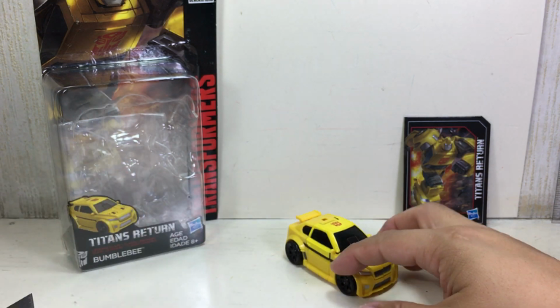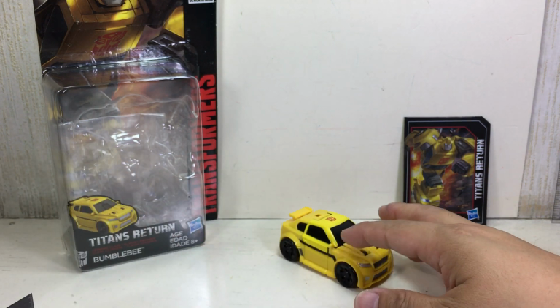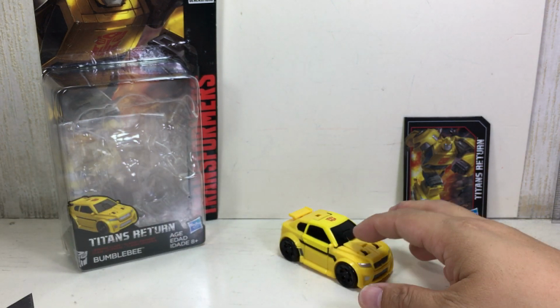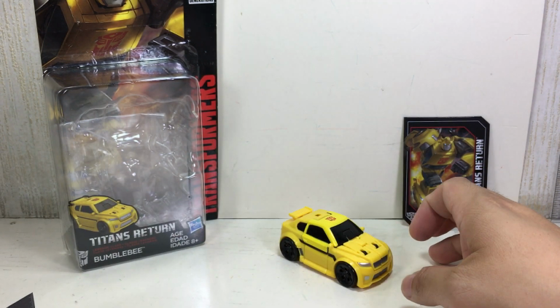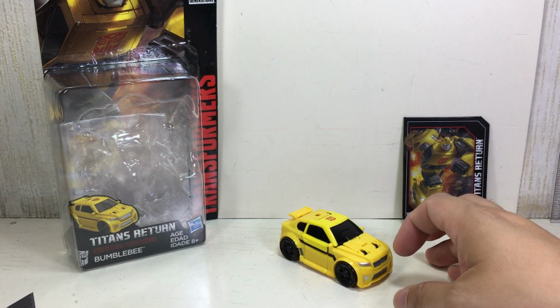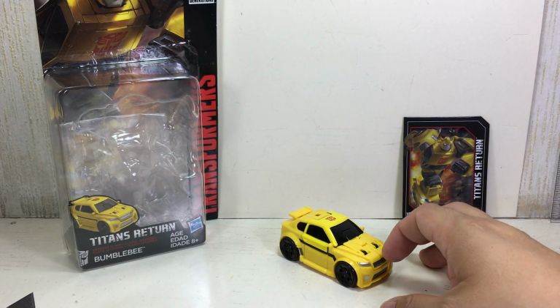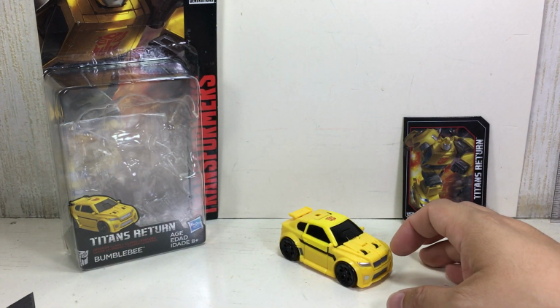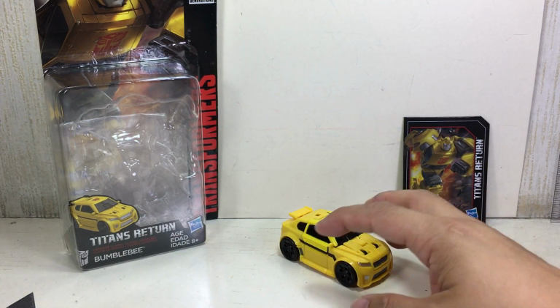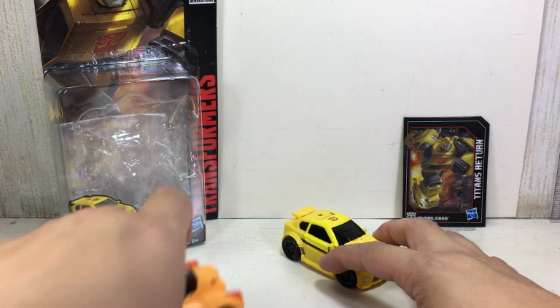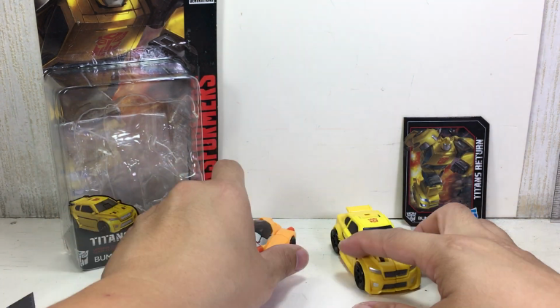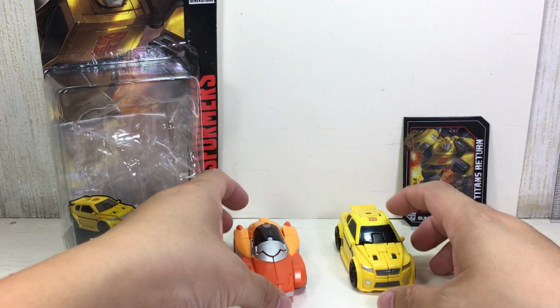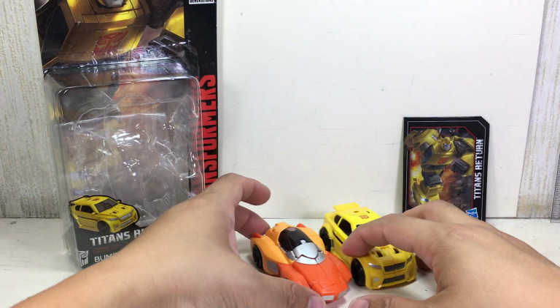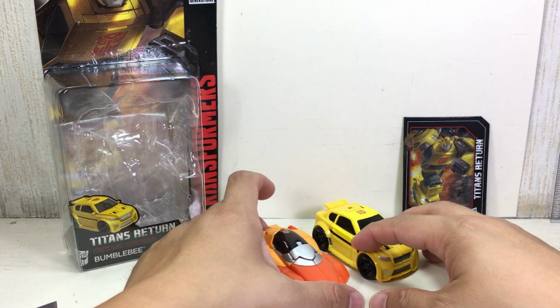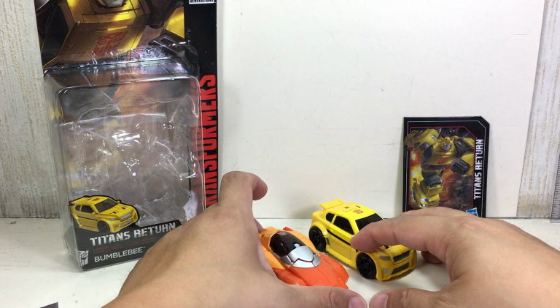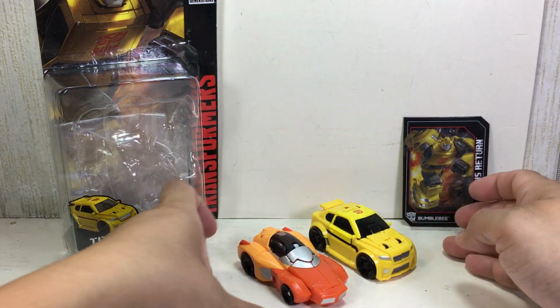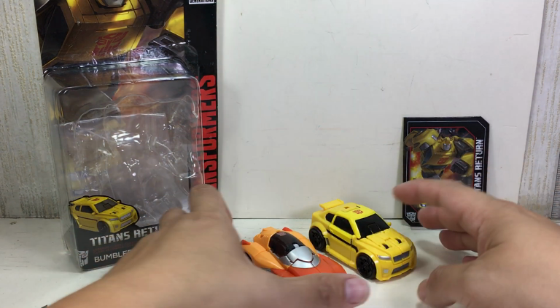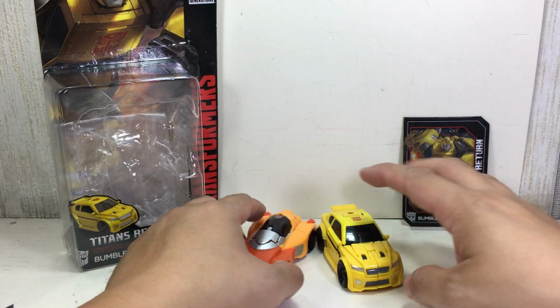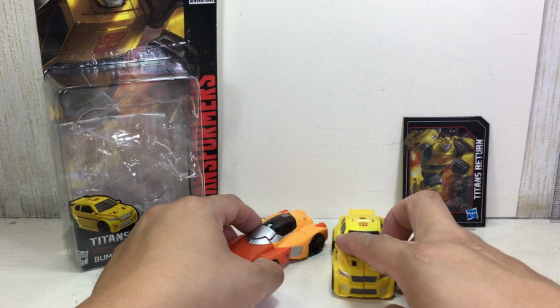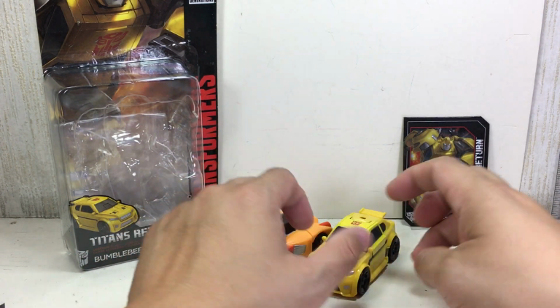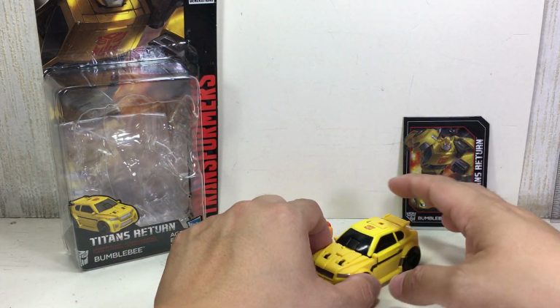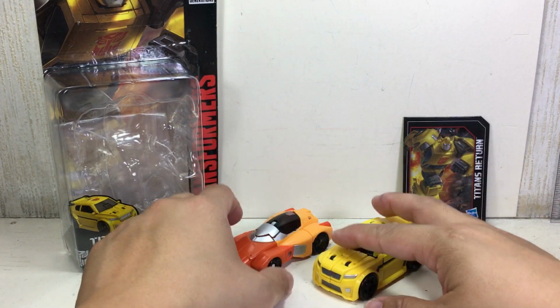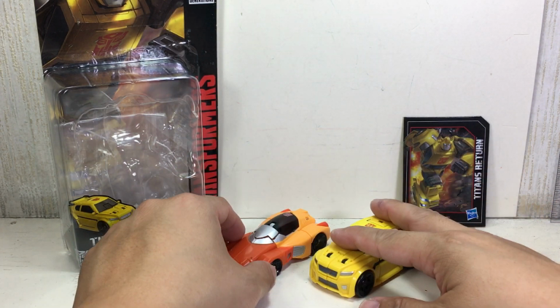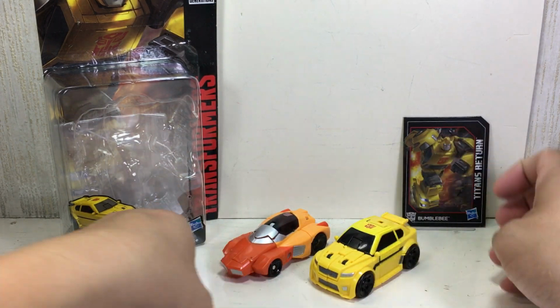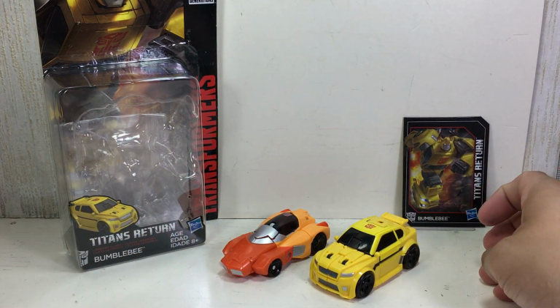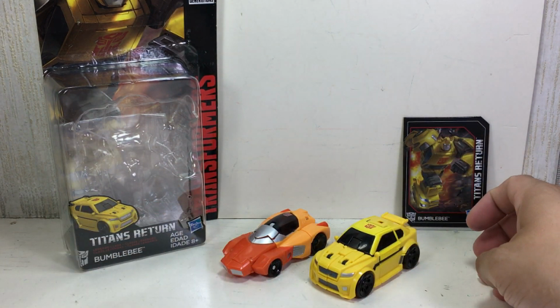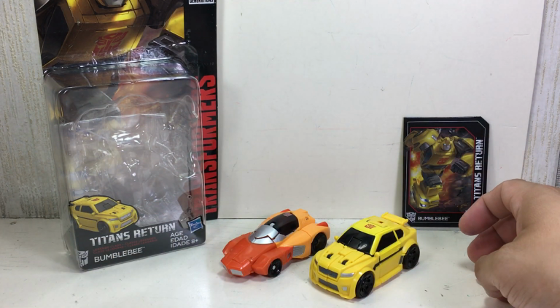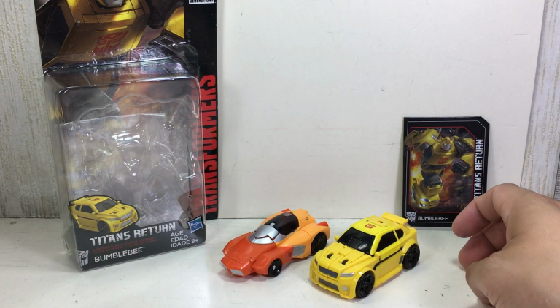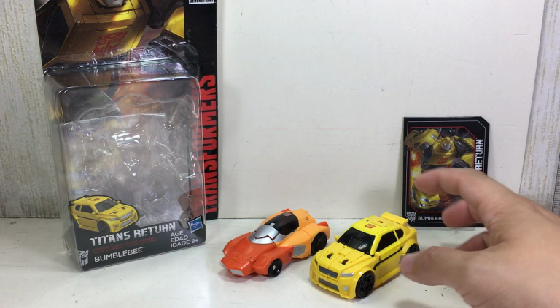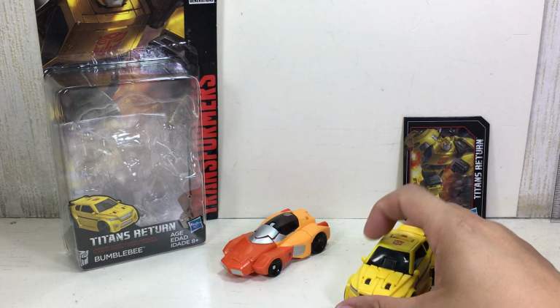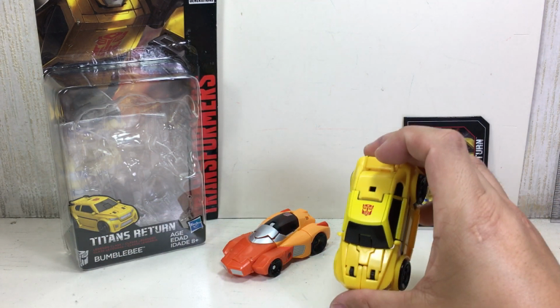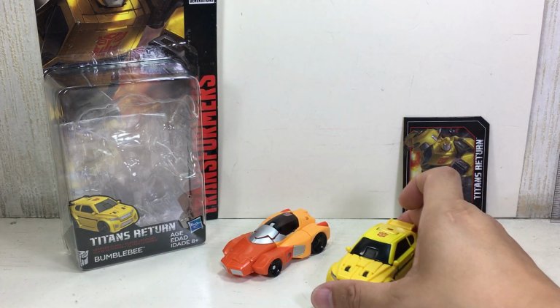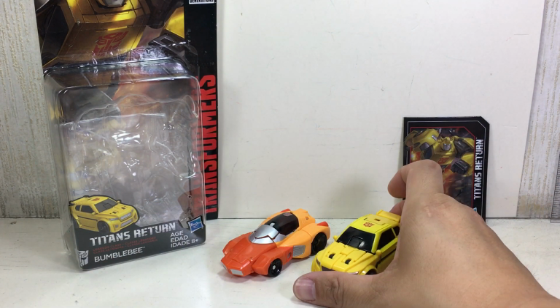The Titan Master fits nicely. Here he is with Wheelie — it's a good scale.